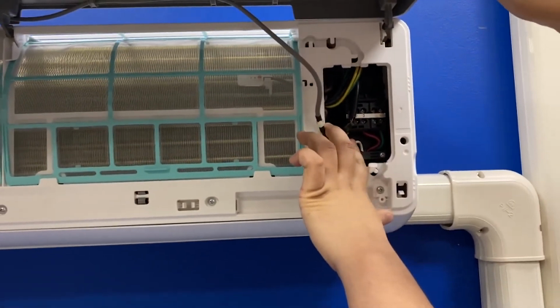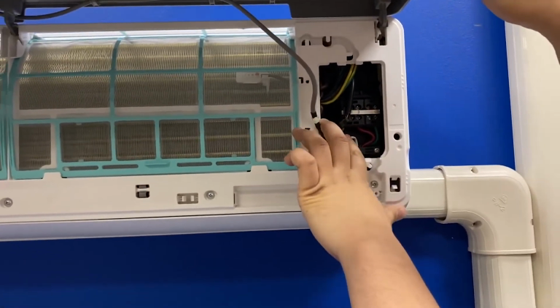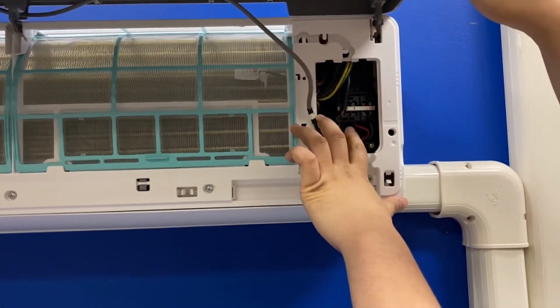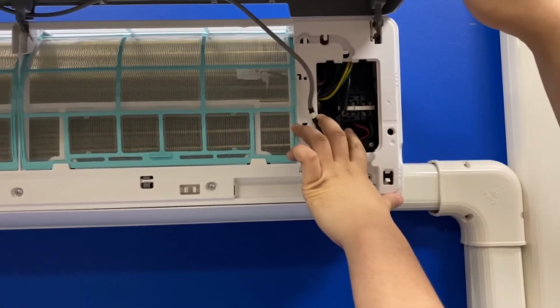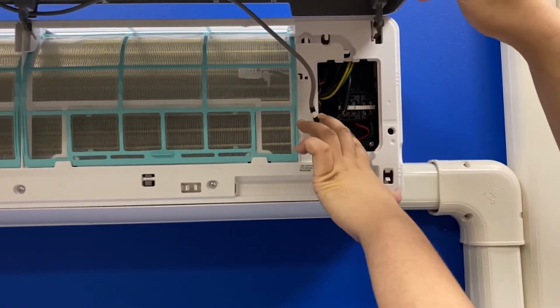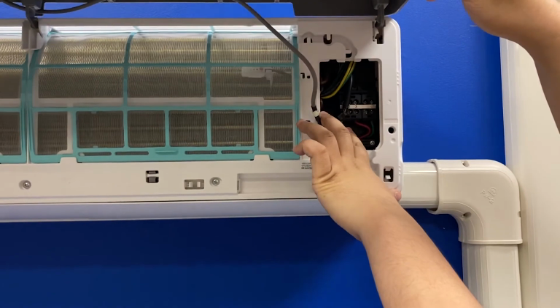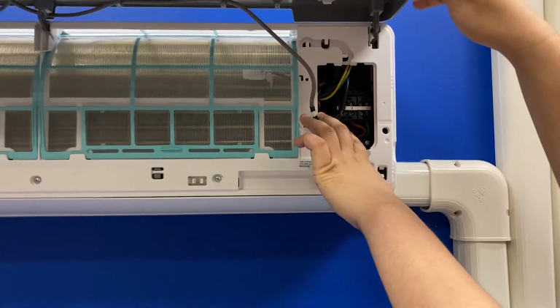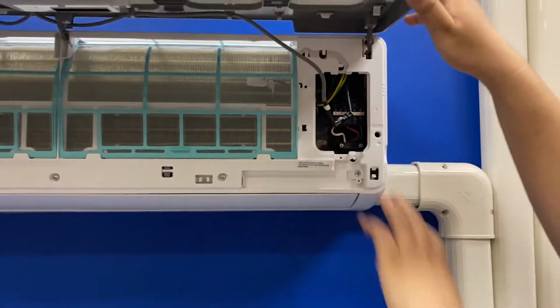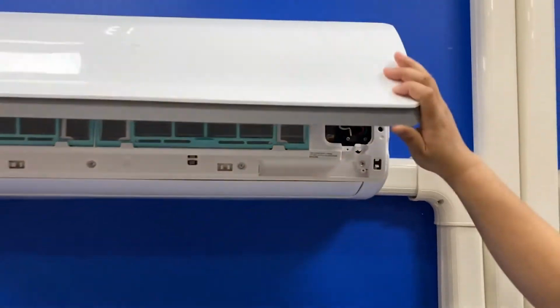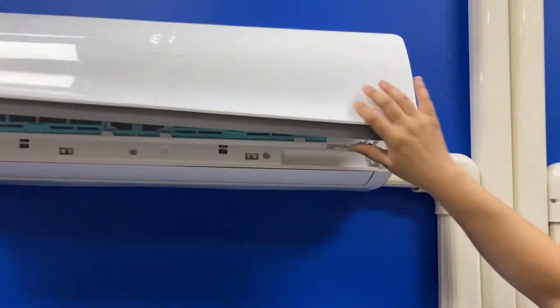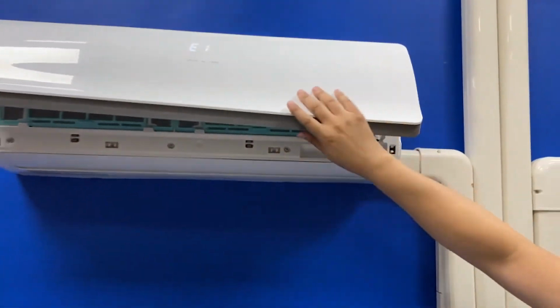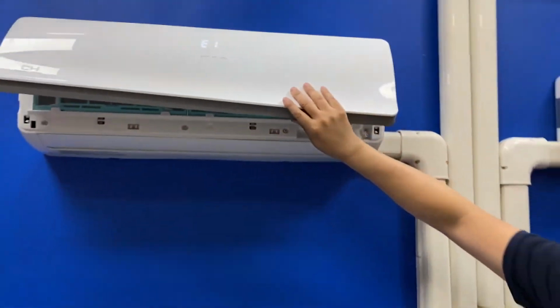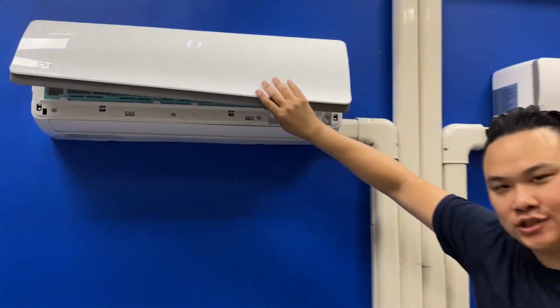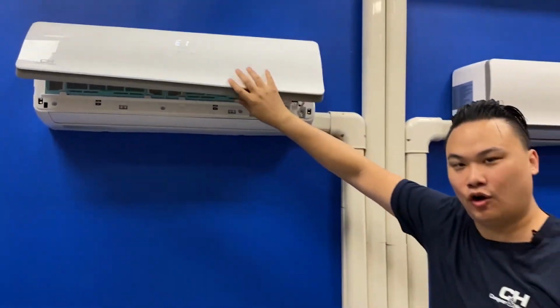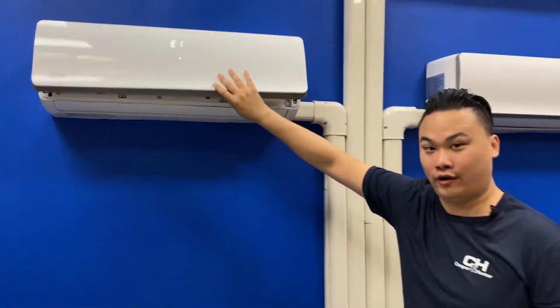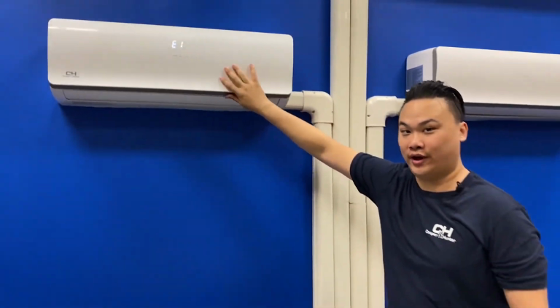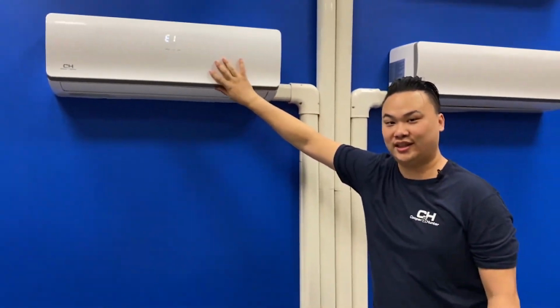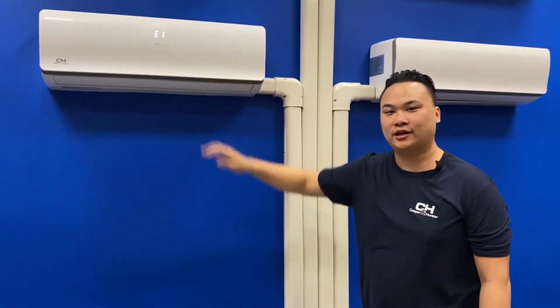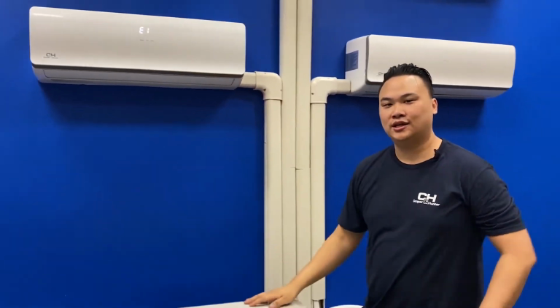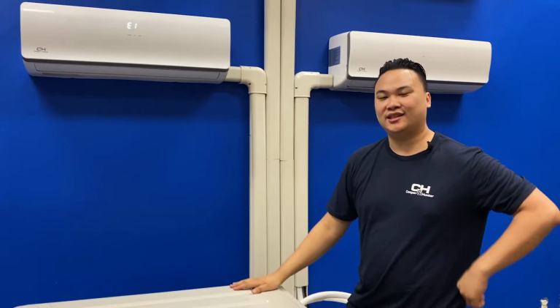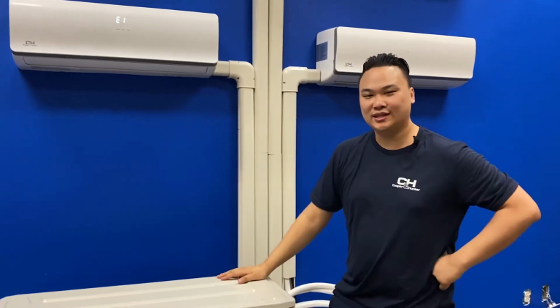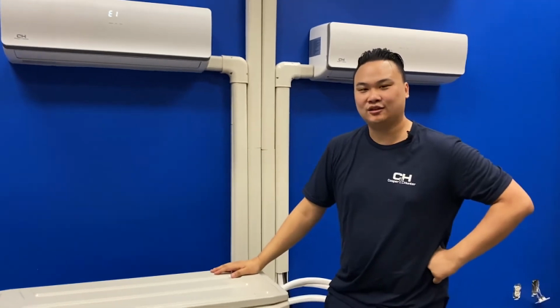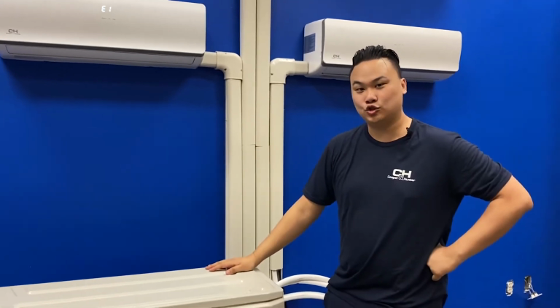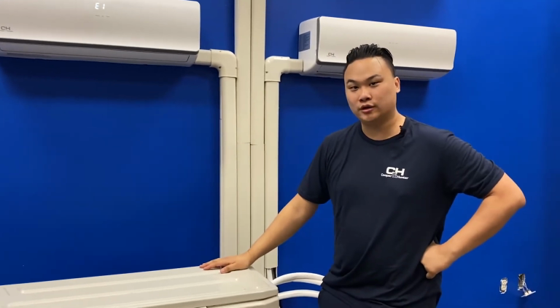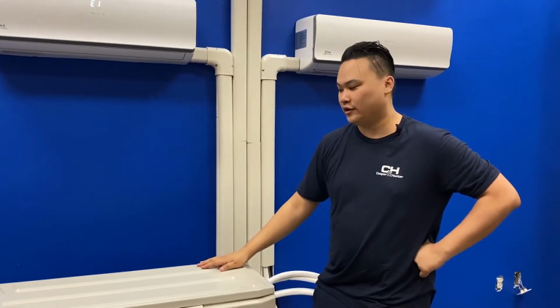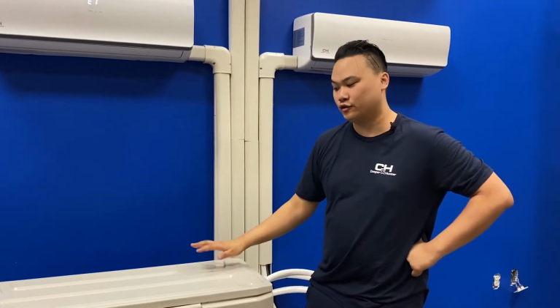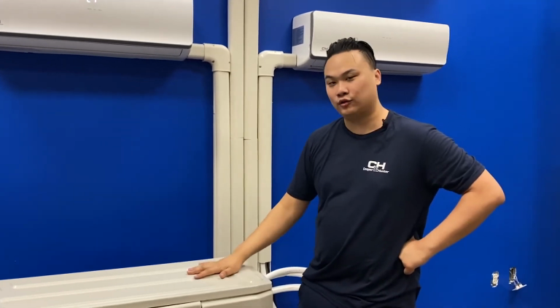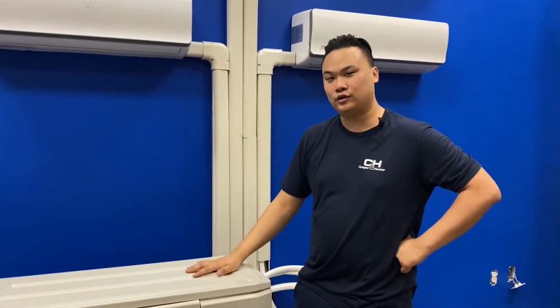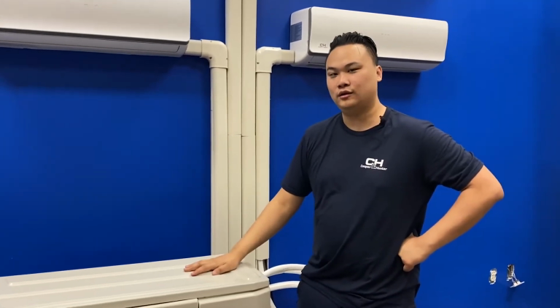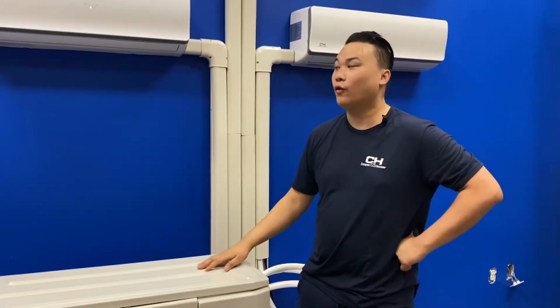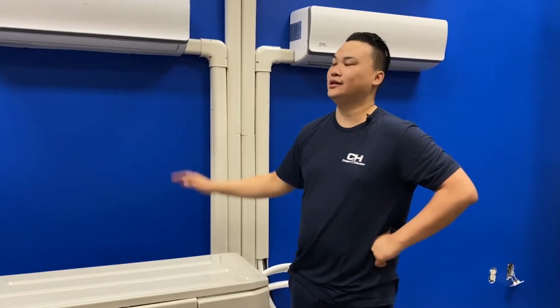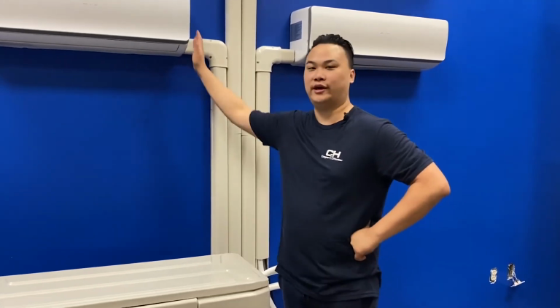In this case, it's white, black, red. If your connections are correct and they match, then that would indicate there's a short on either your outdoor unit or your indoor head.